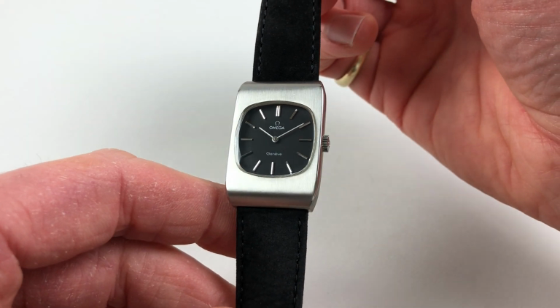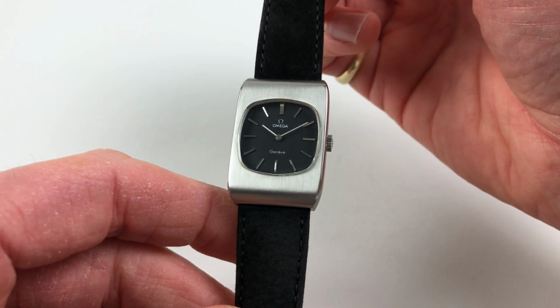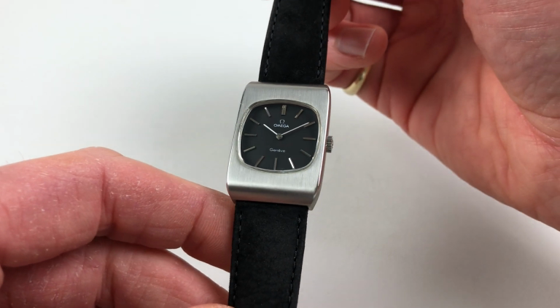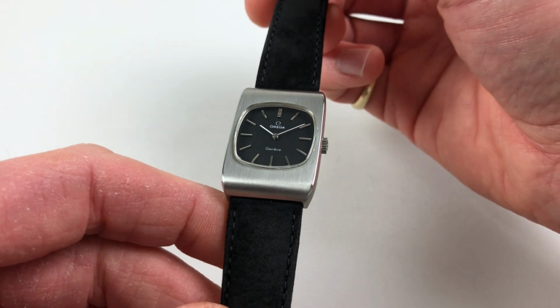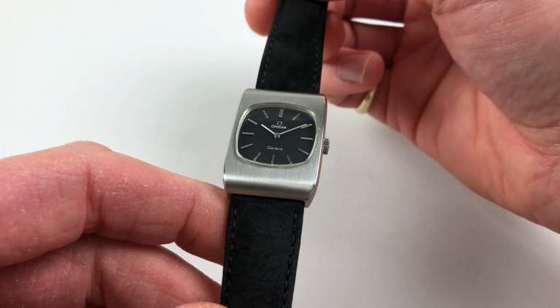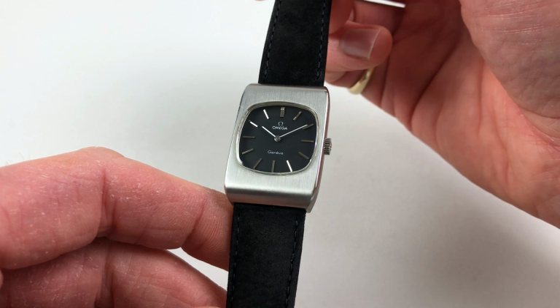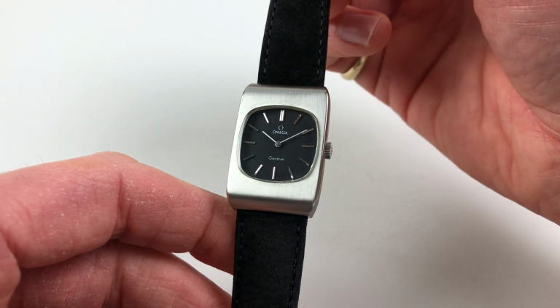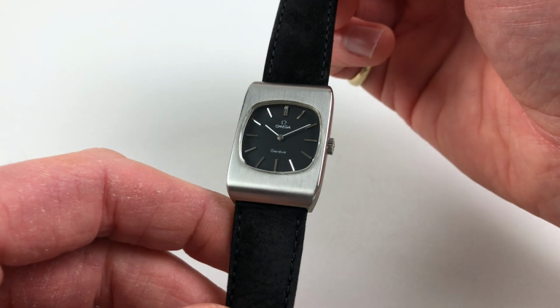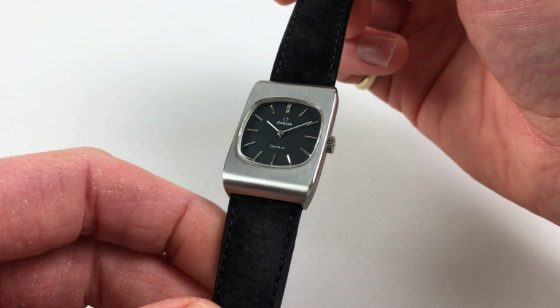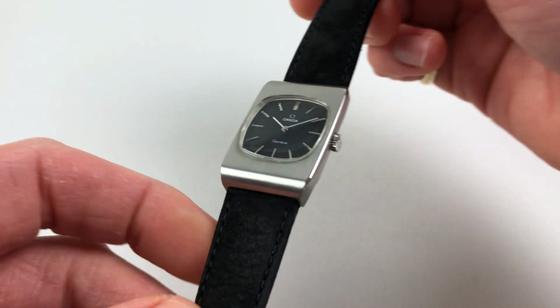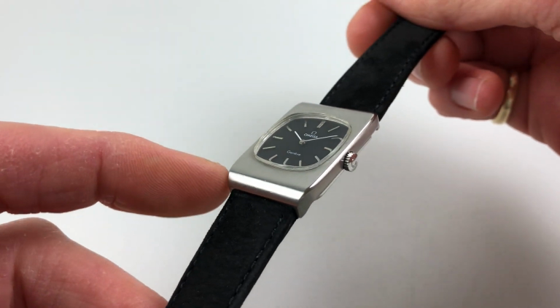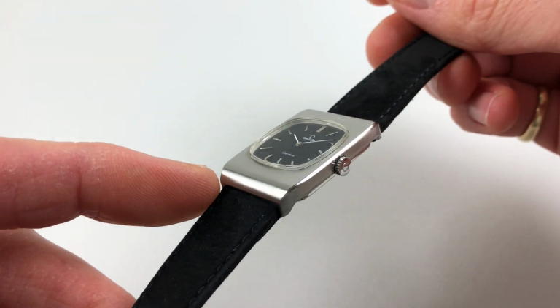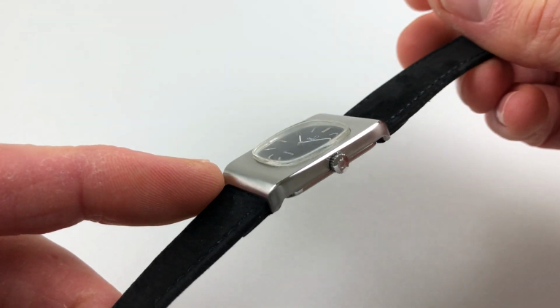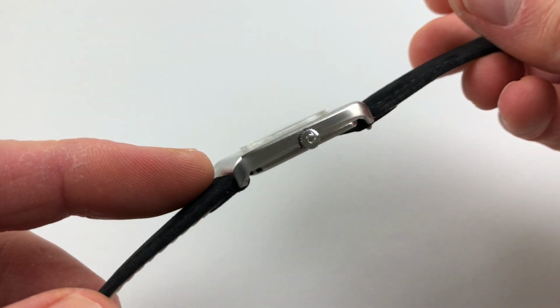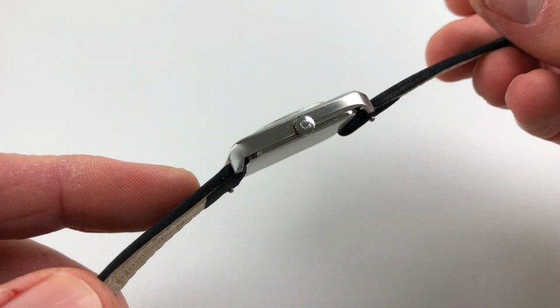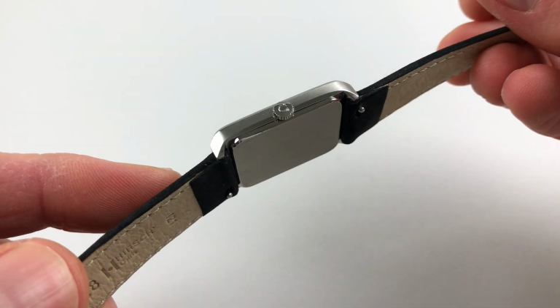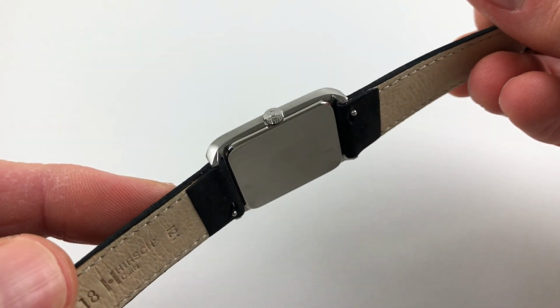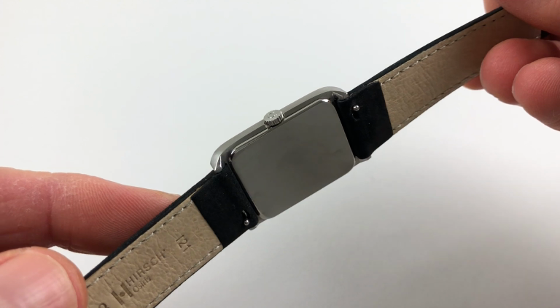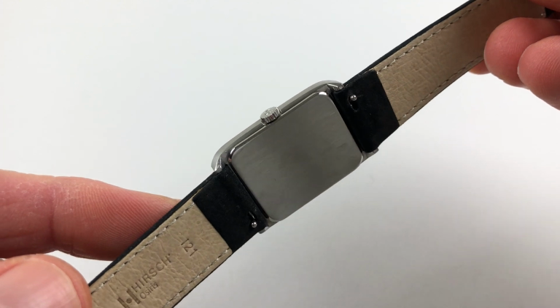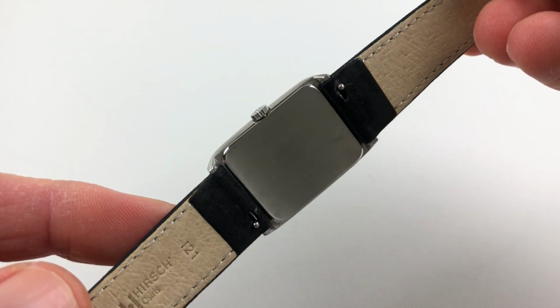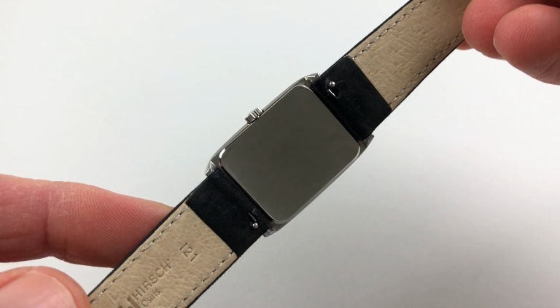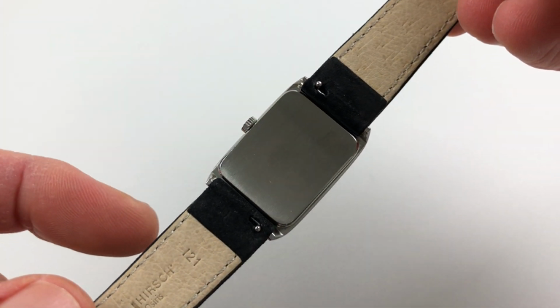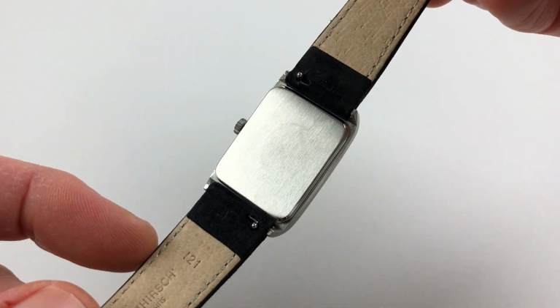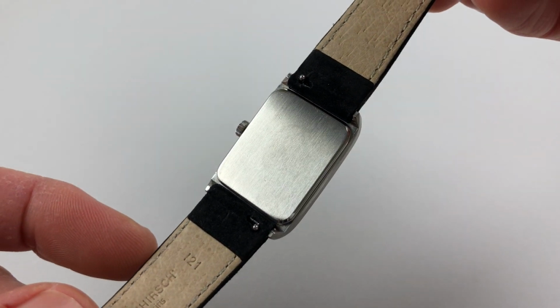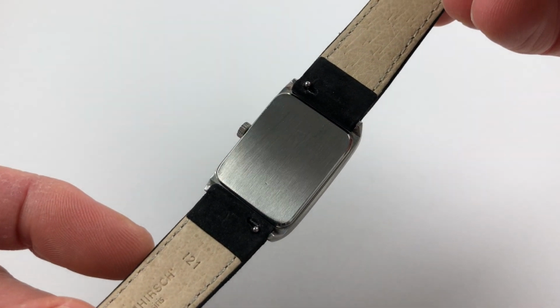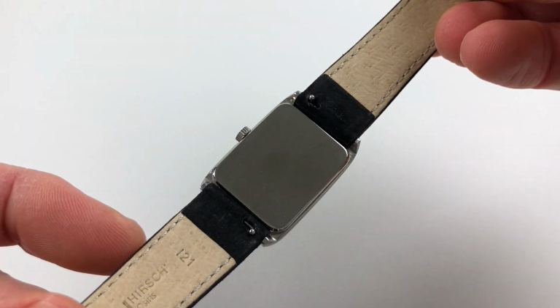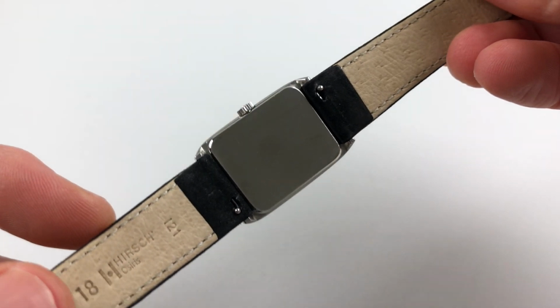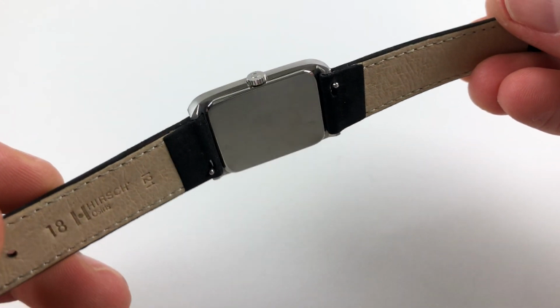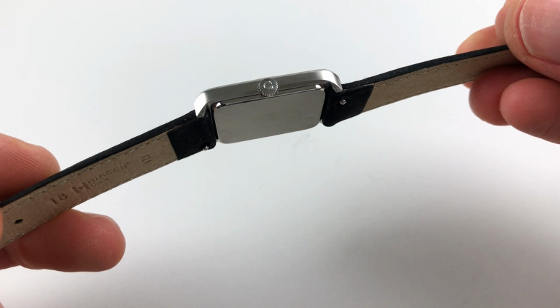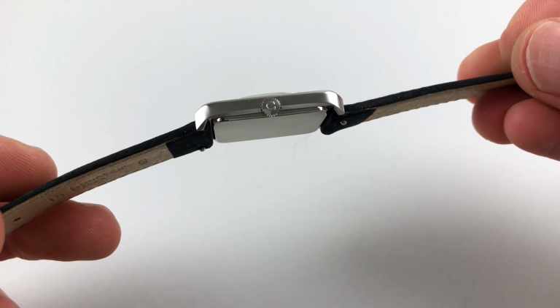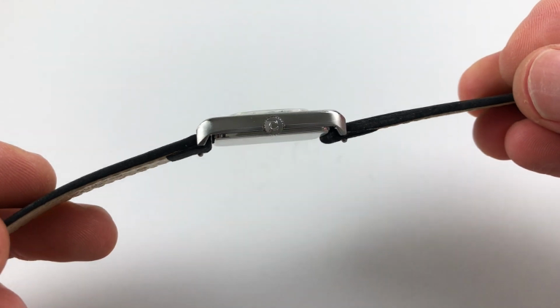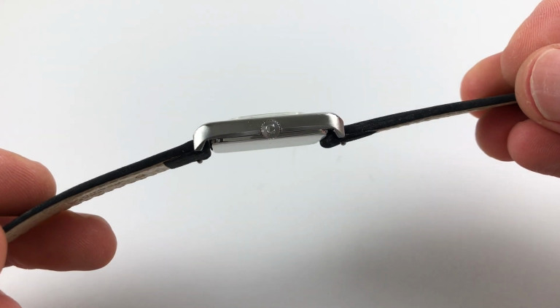The steel rectangular case has a satin finish to the upper body, and it curves down at the edges to form hooded lugs. There's a satin finish case back and an Amiga crown to the side.